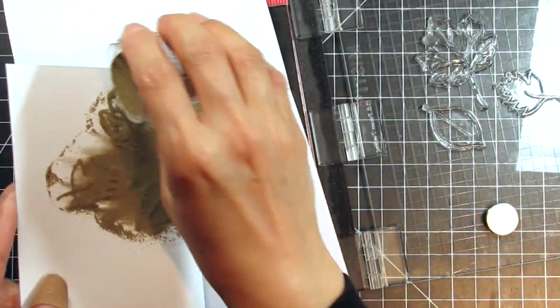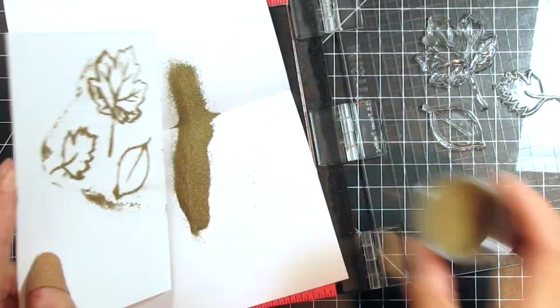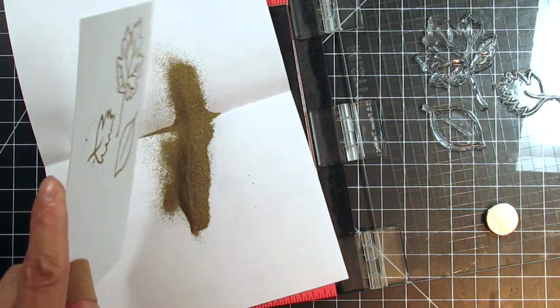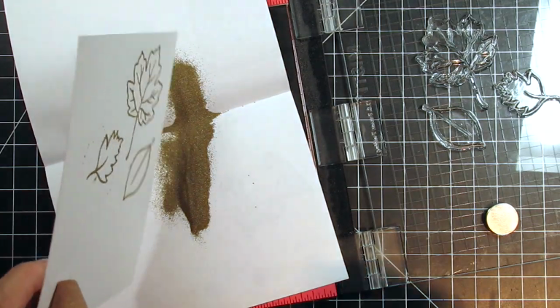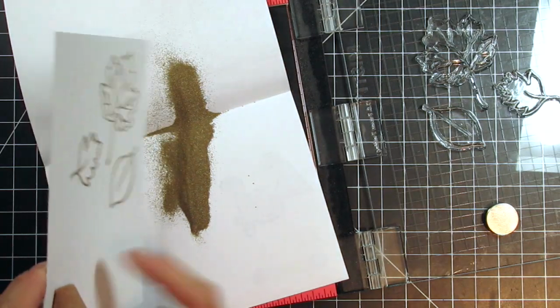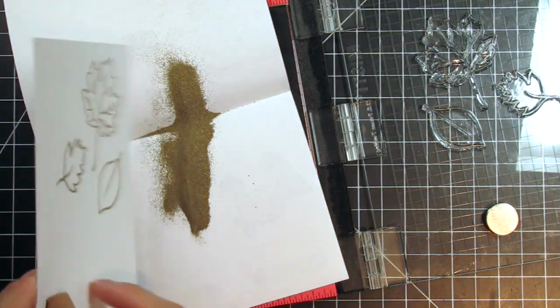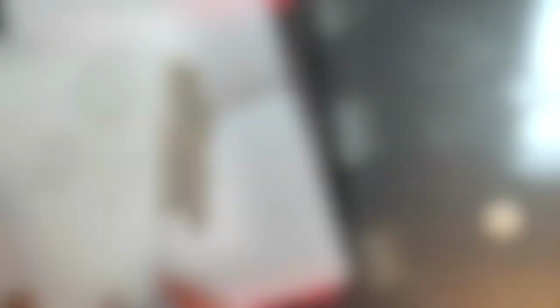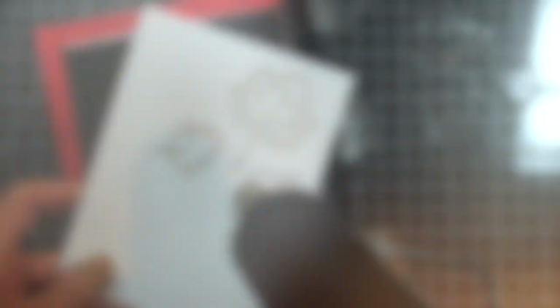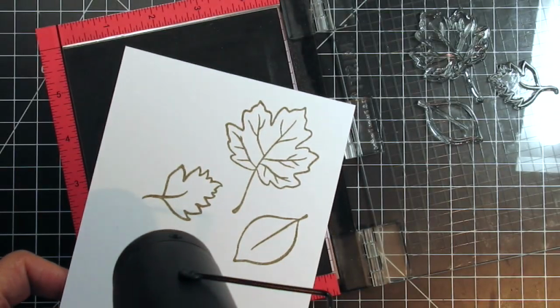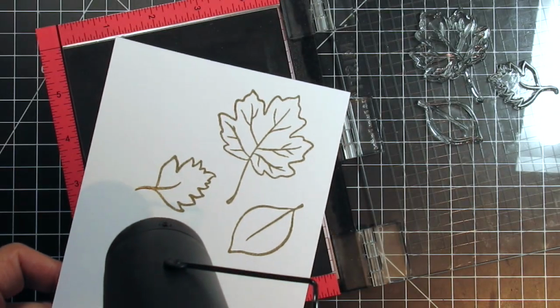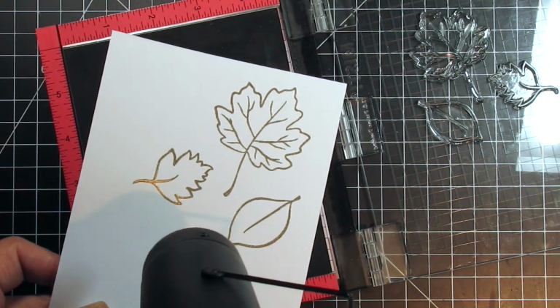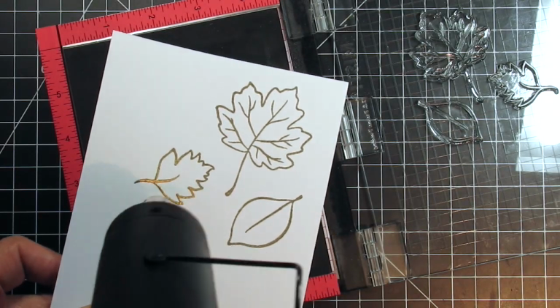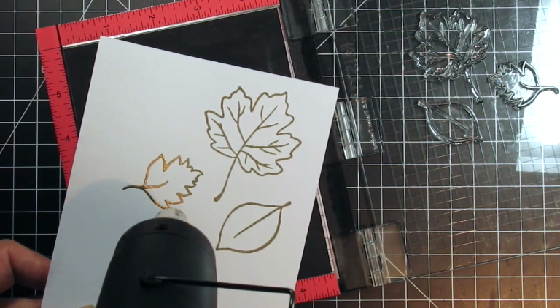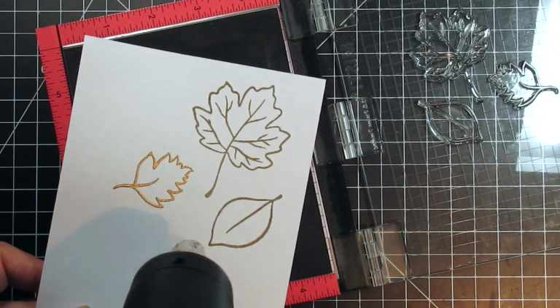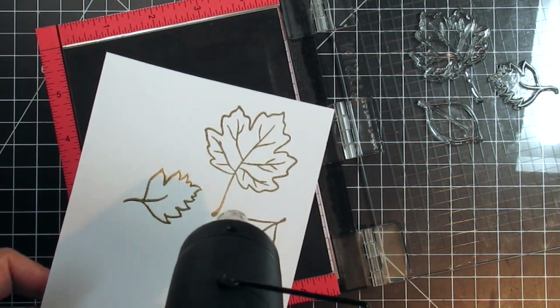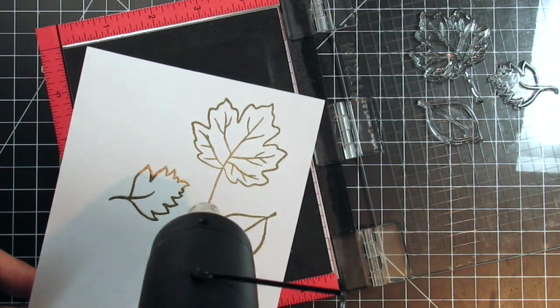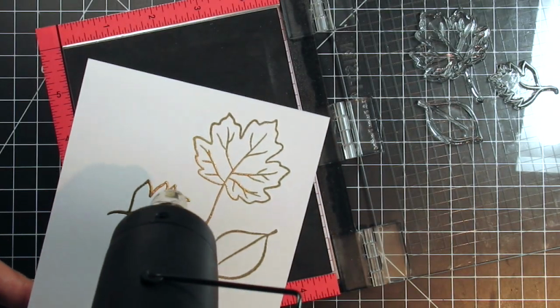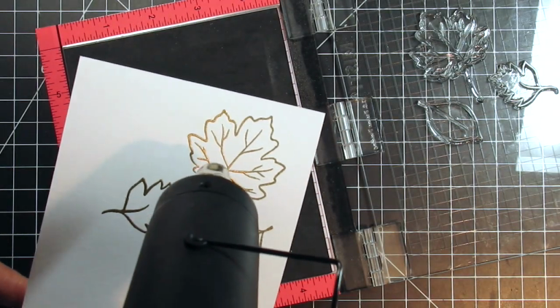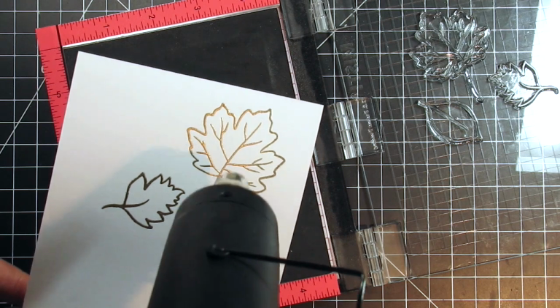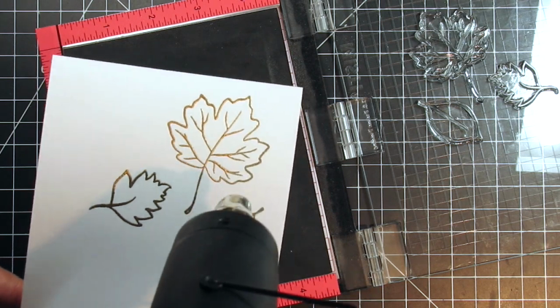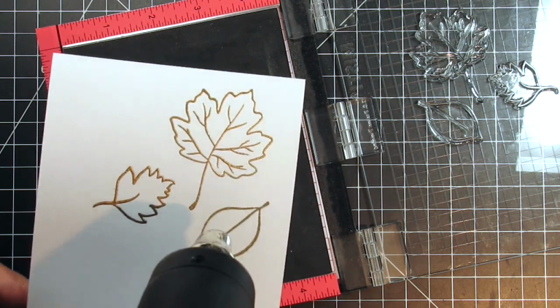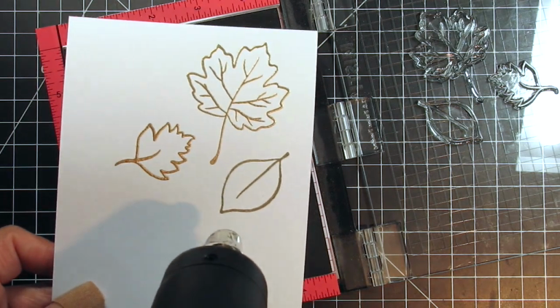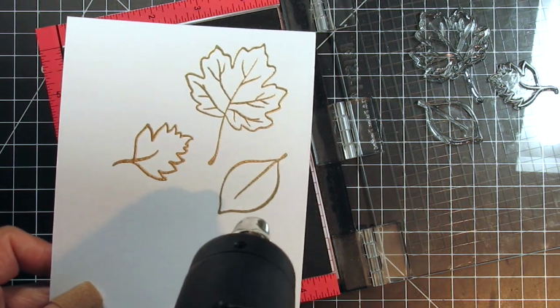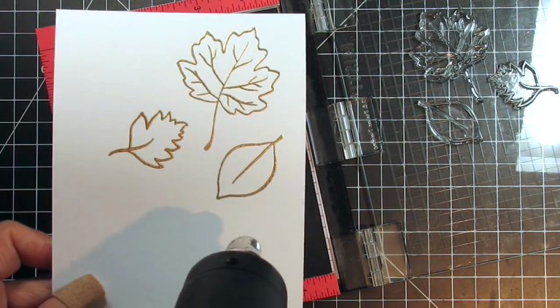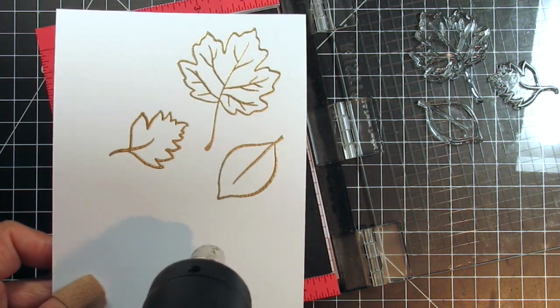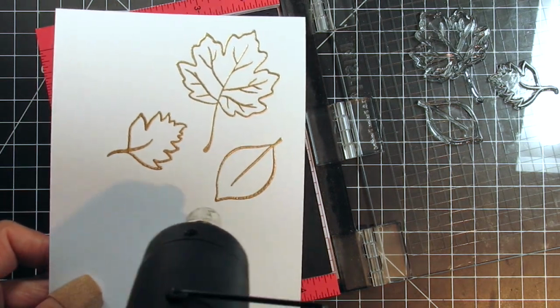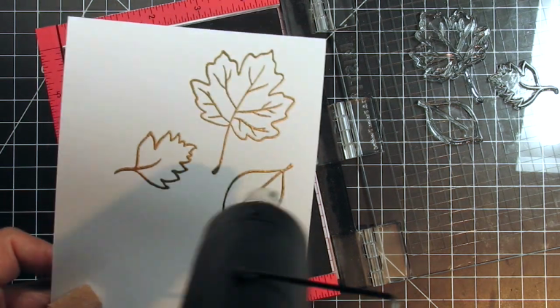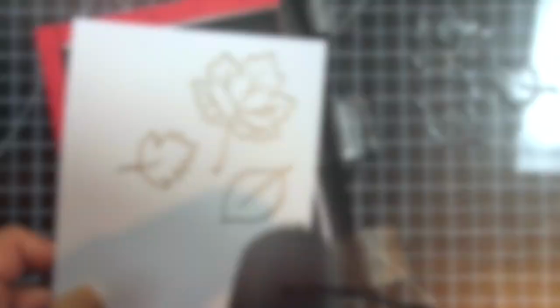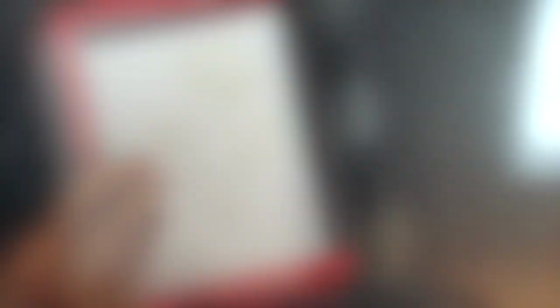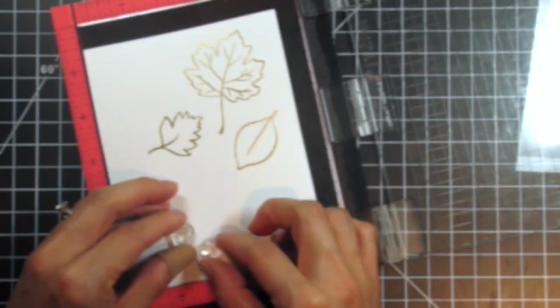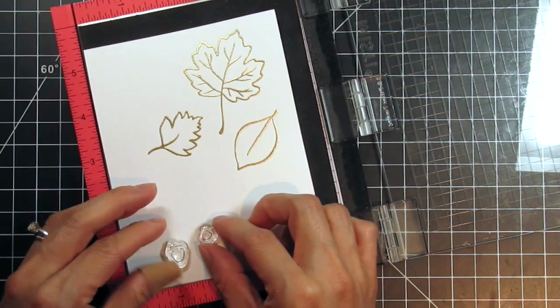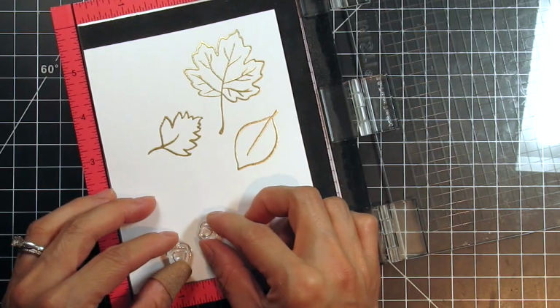I'm planning on putting my sentiment in the middle of the card, whether it's smack in the middle or off to one side. Either way, it'll be around the center, so I'm trying to plan the stamping of these little acorns around that.